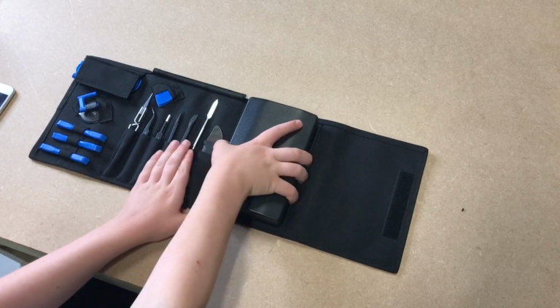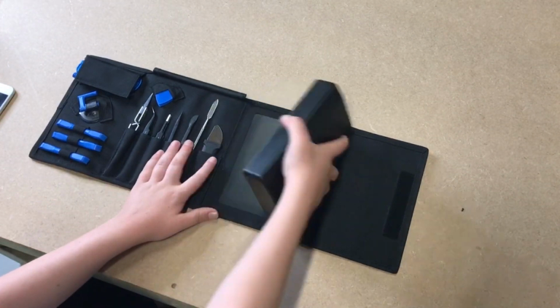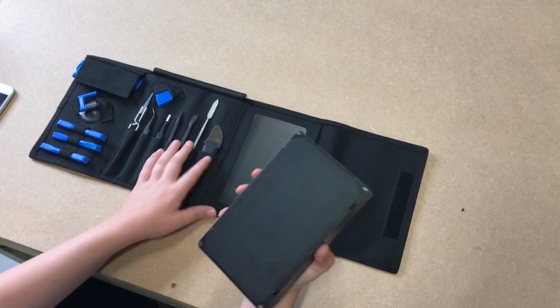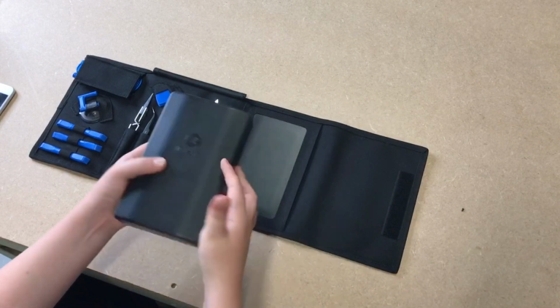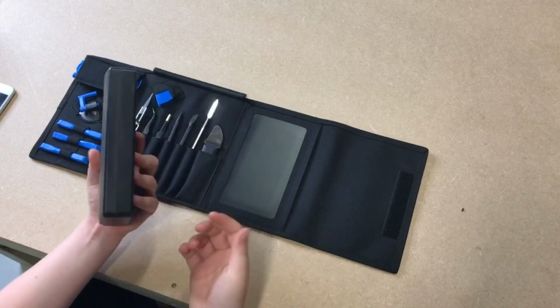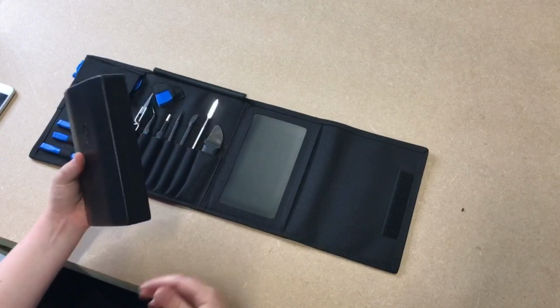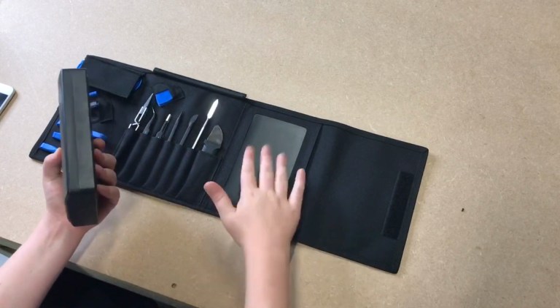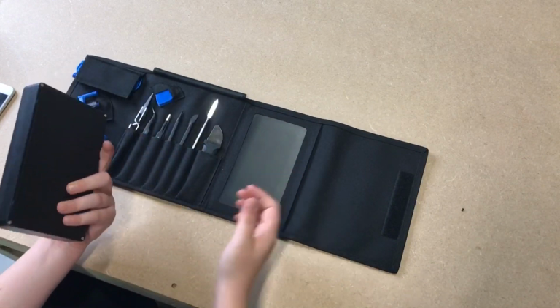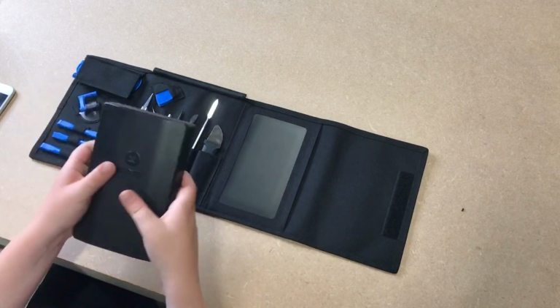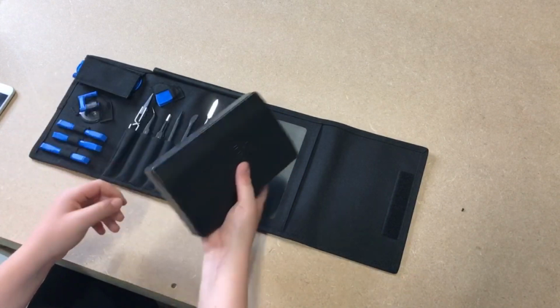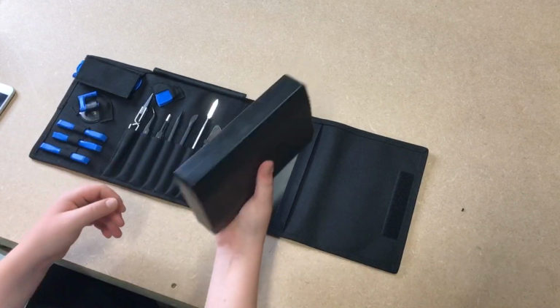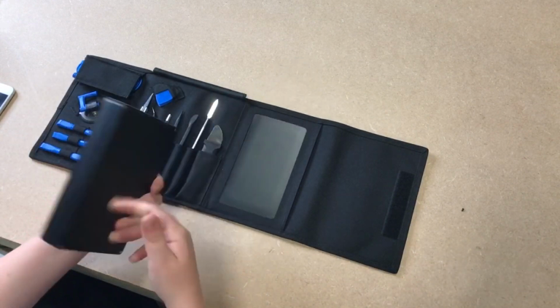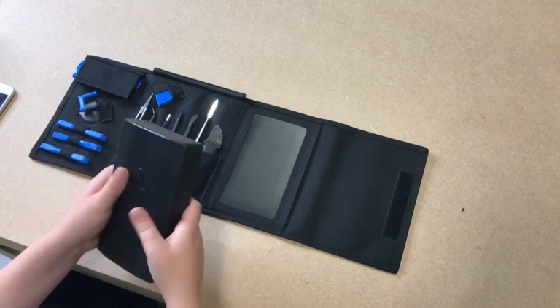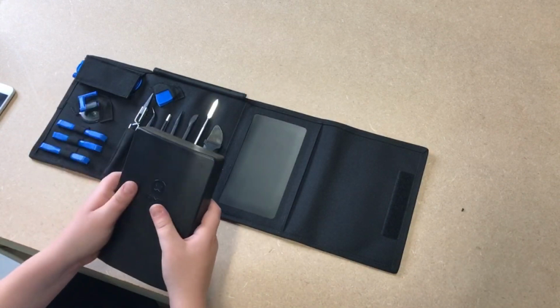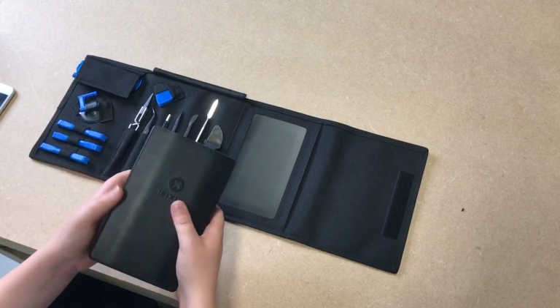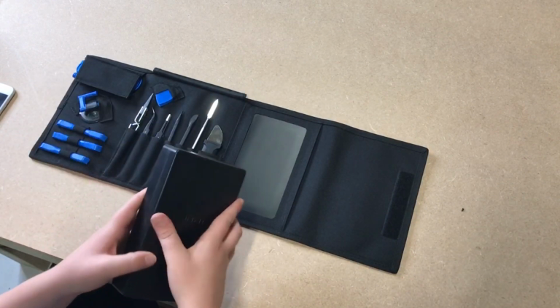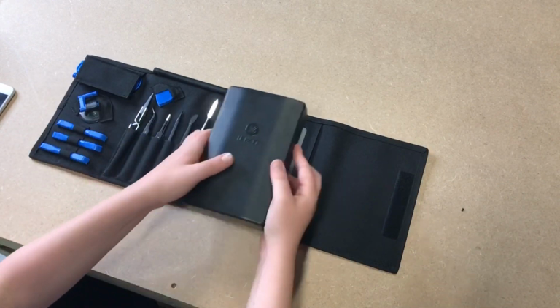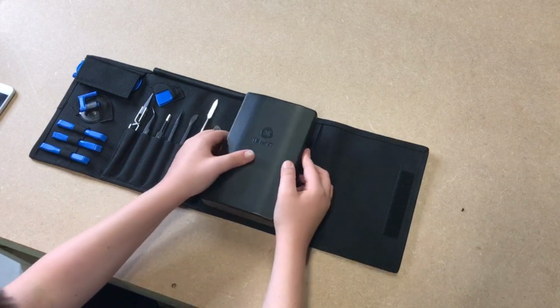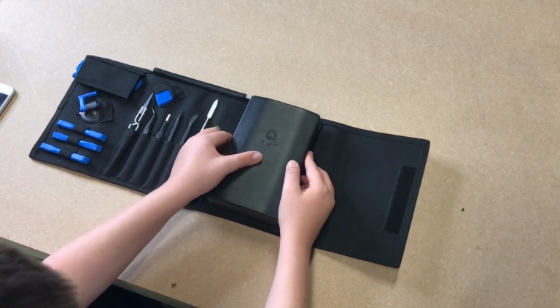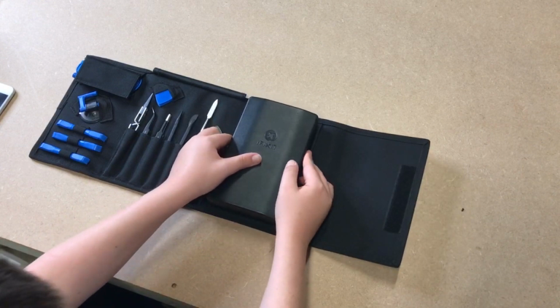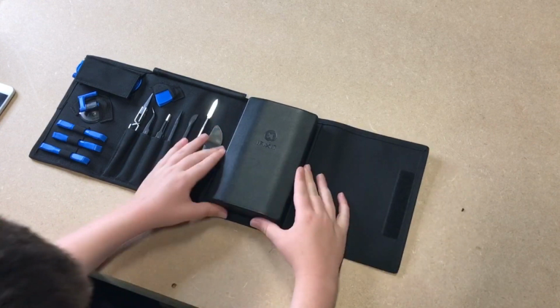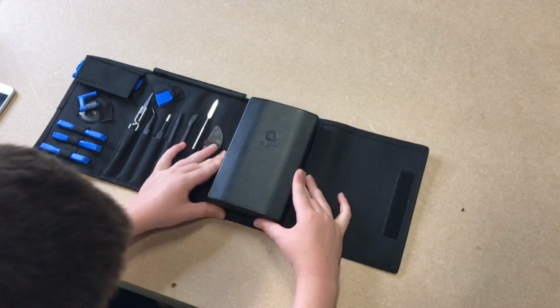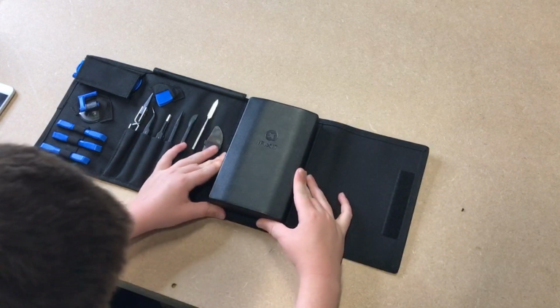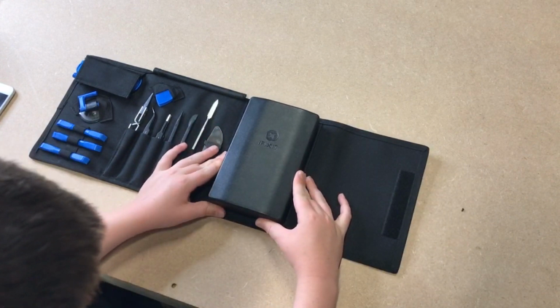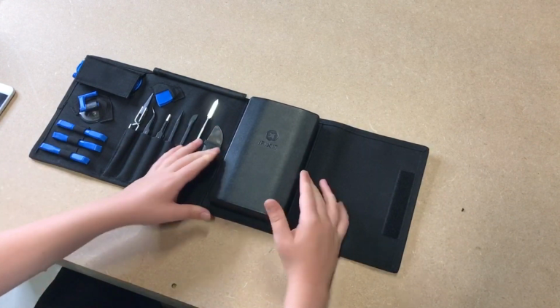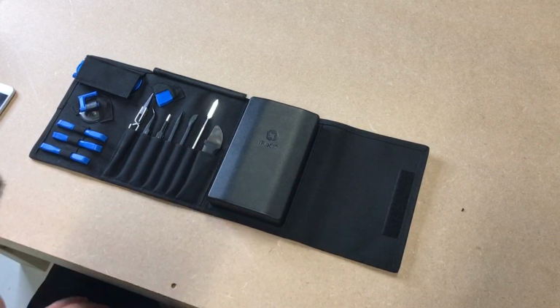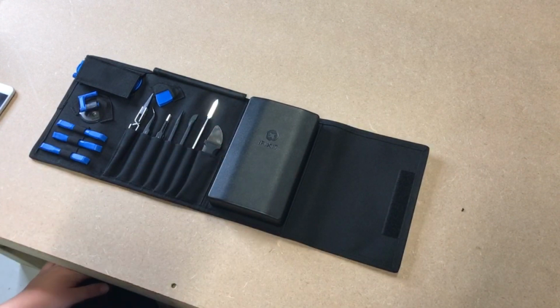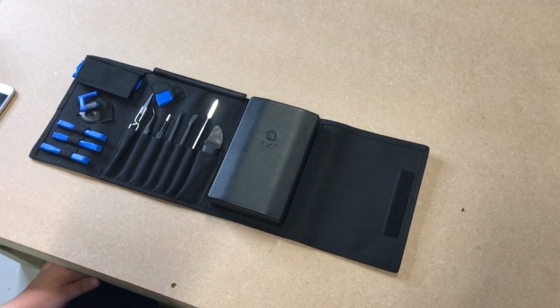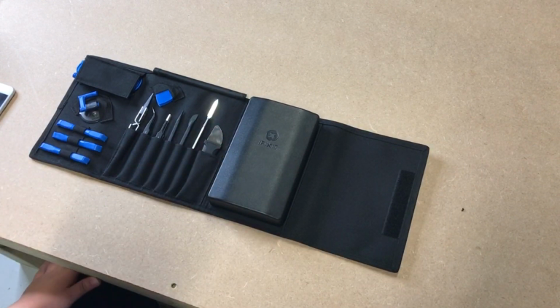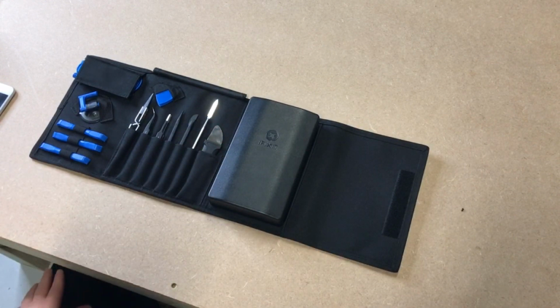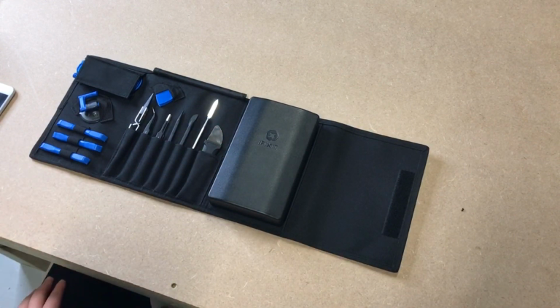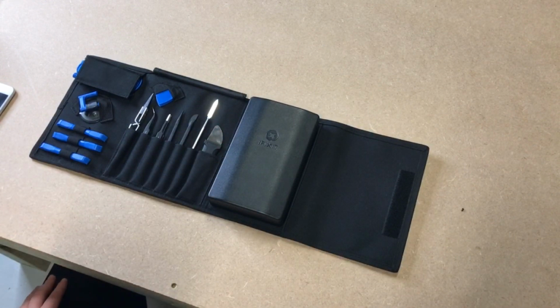Also this bit - you can detach it because it's just magnetic here, so you can take this with you on its own if you're just going to unscrew some stuff. So yeah, that's the toolkit.